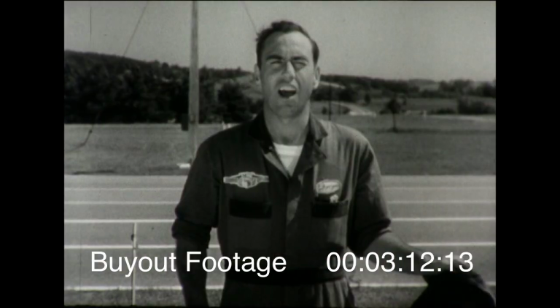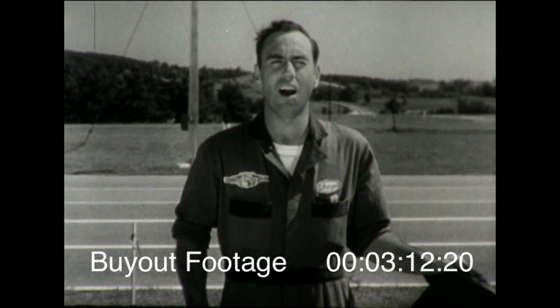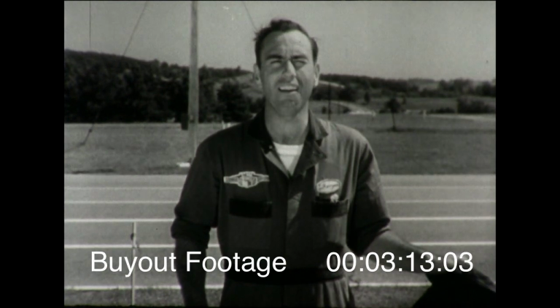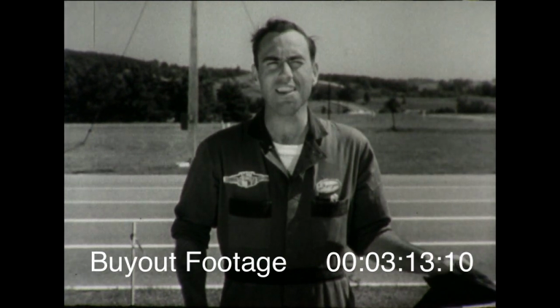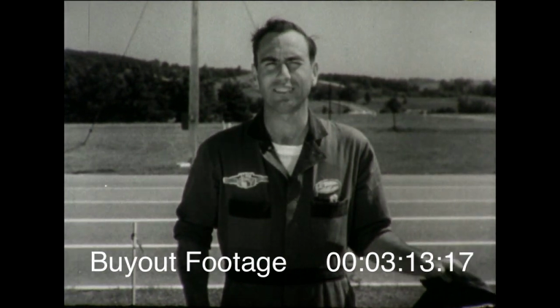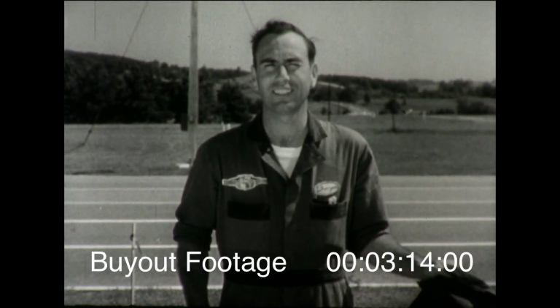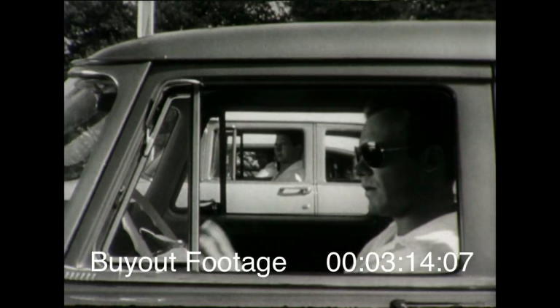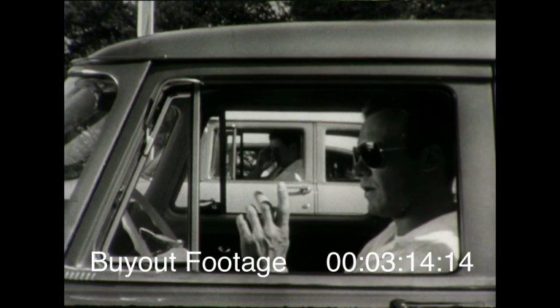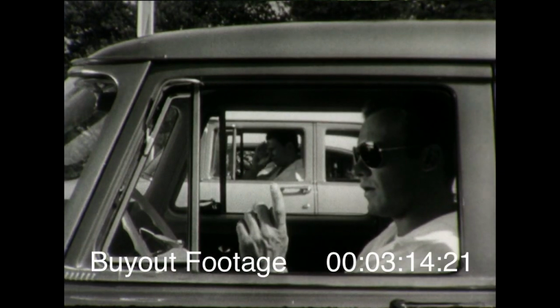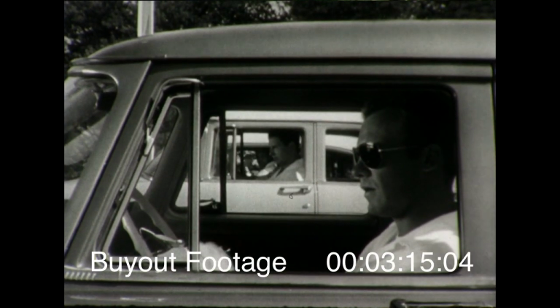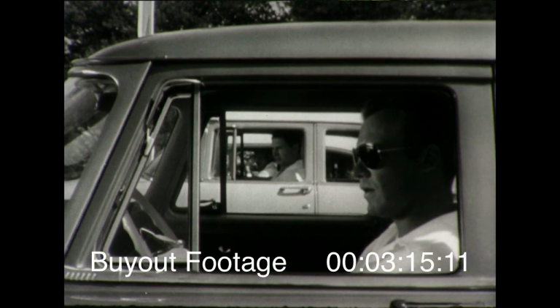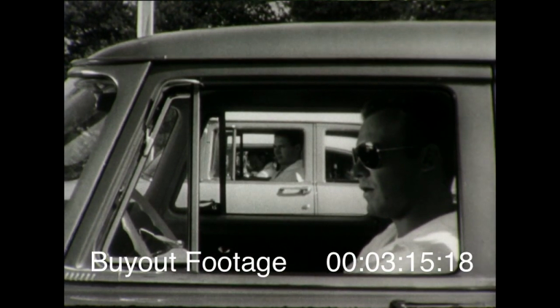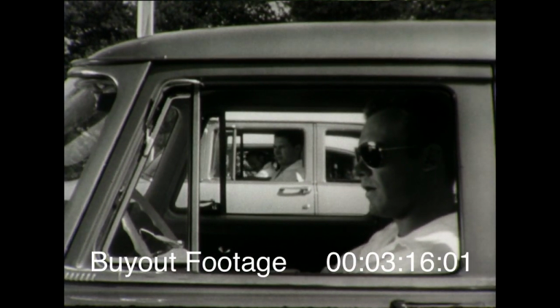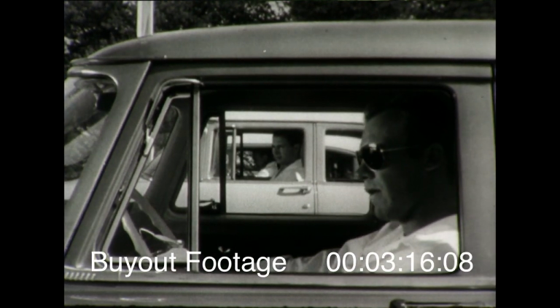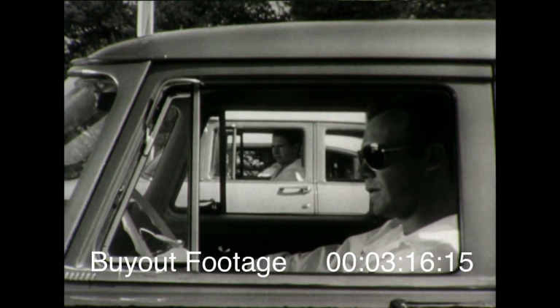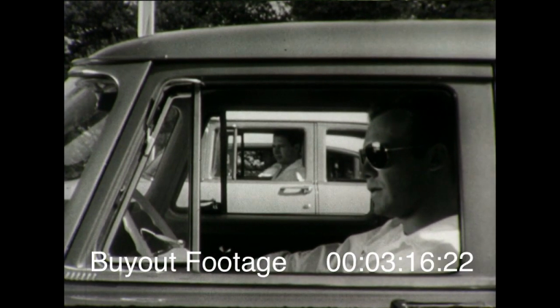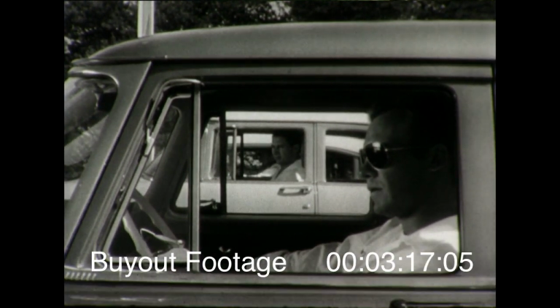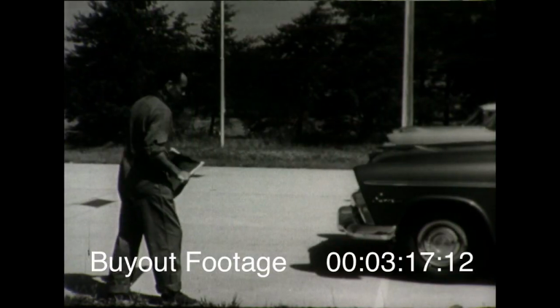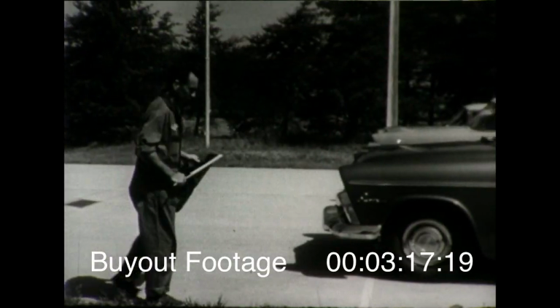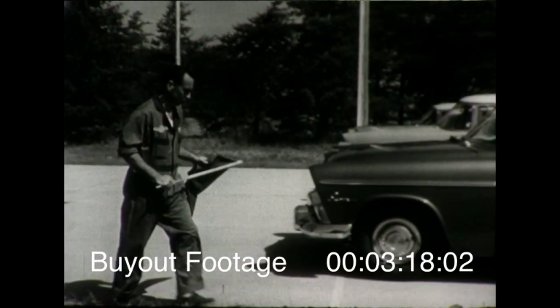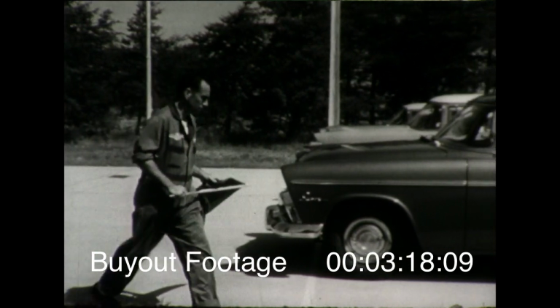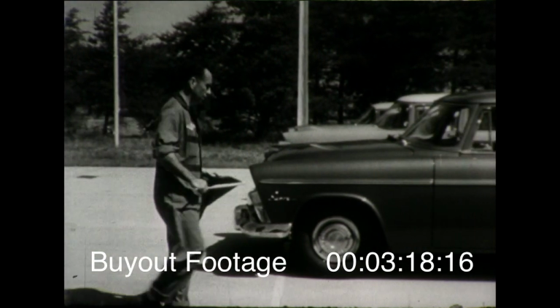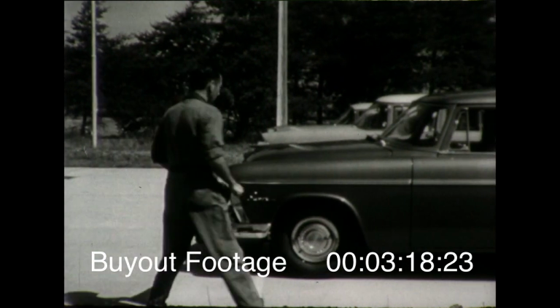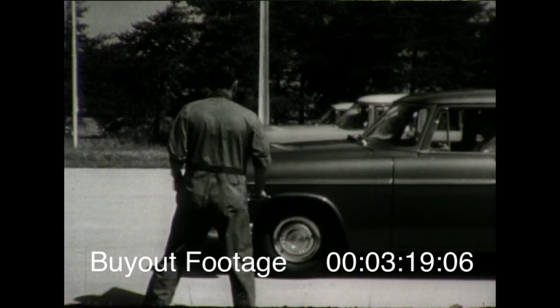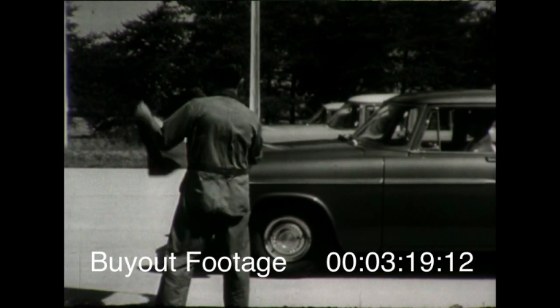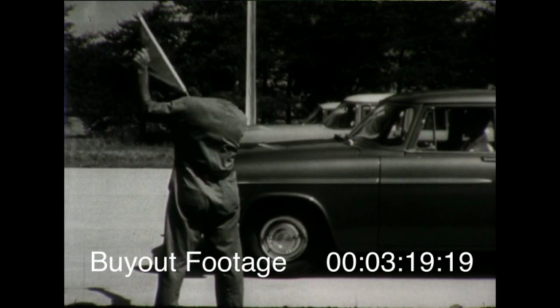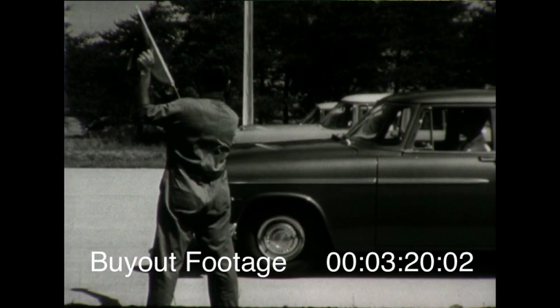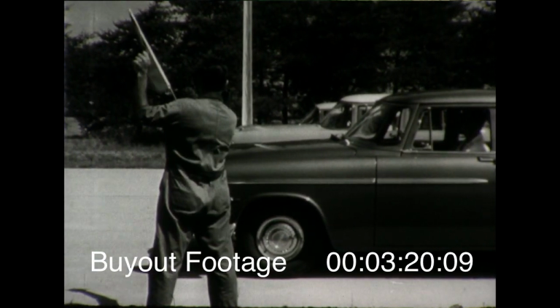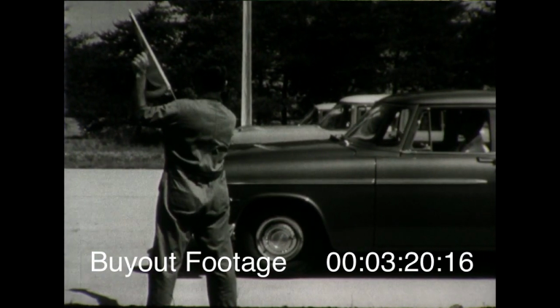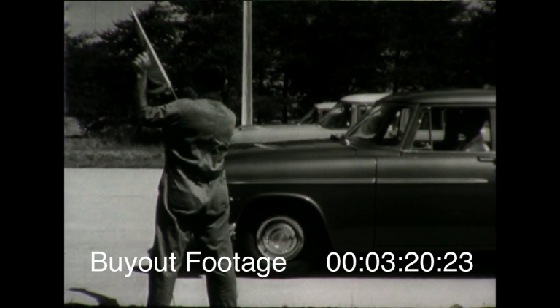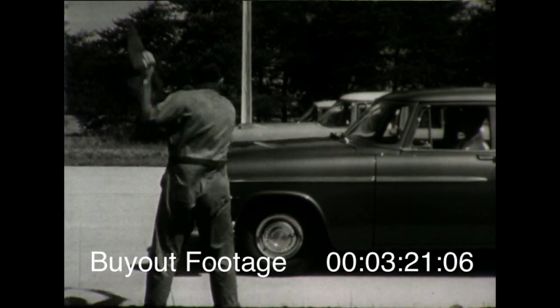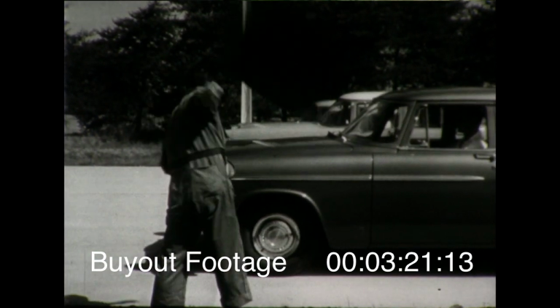Are you all ready? Ready for the first test — accelerating ability. Watch the starting flag.